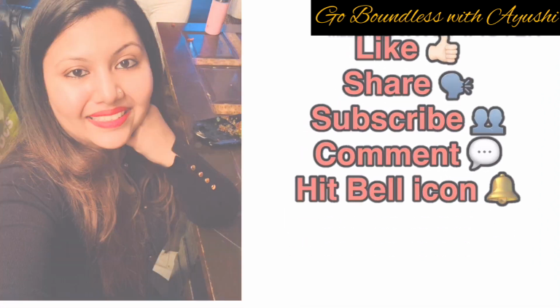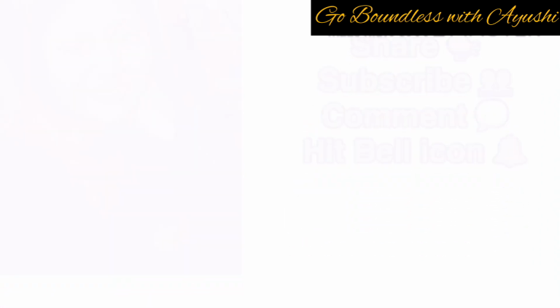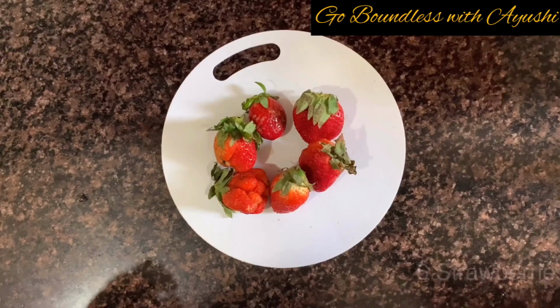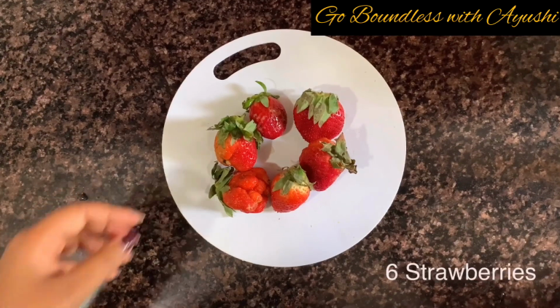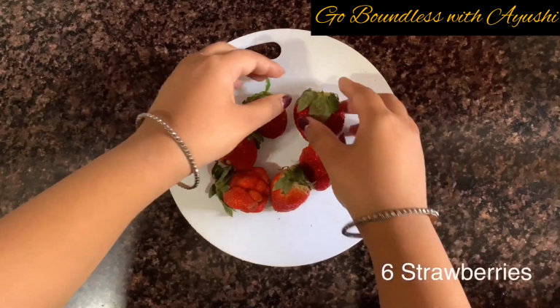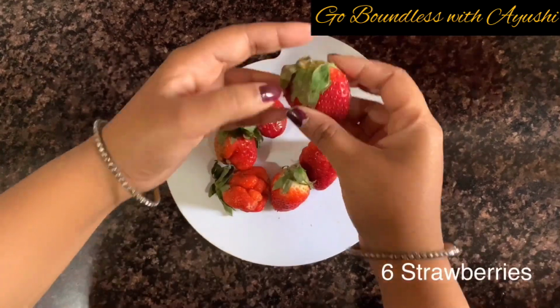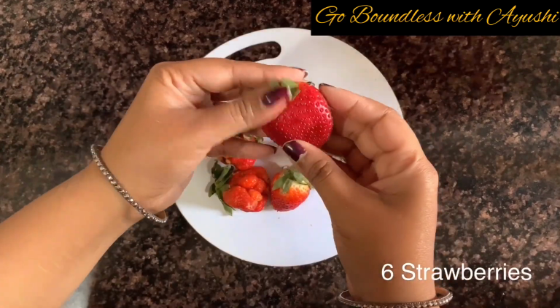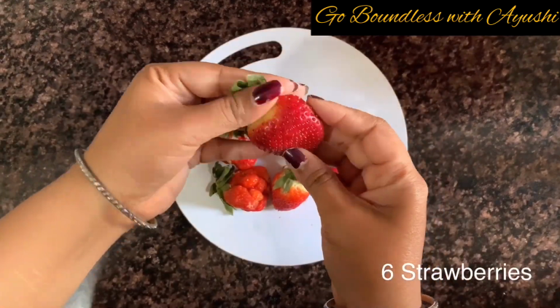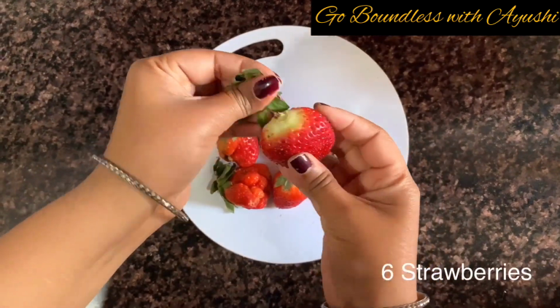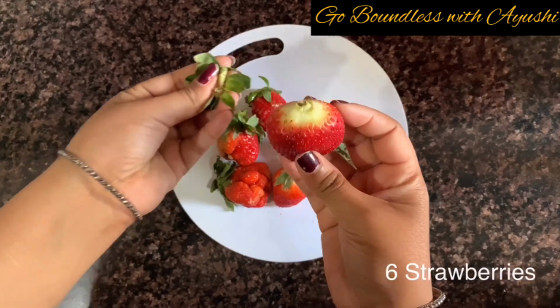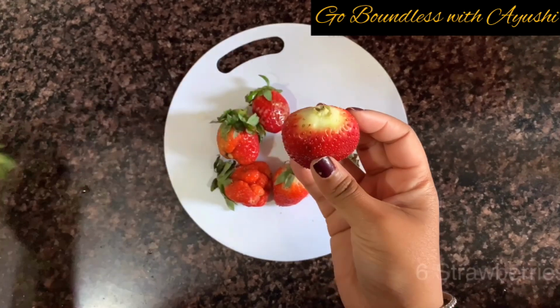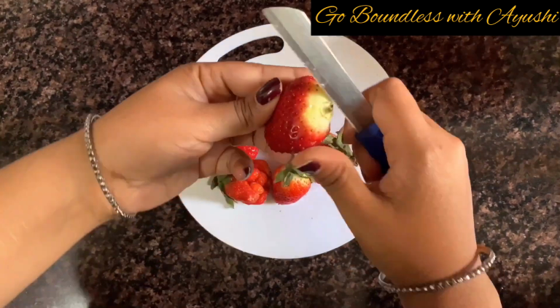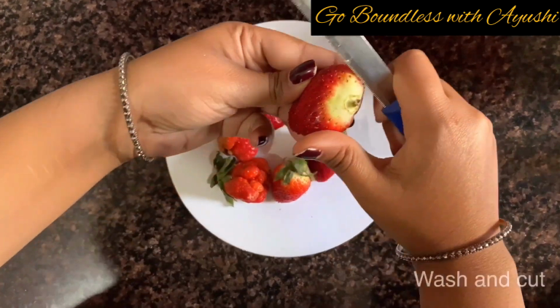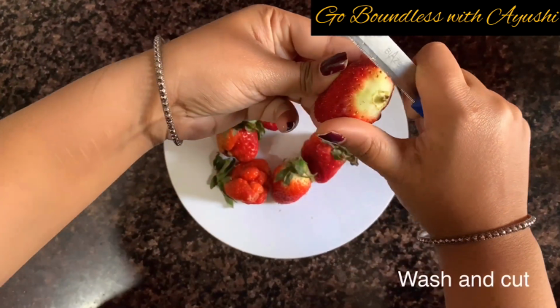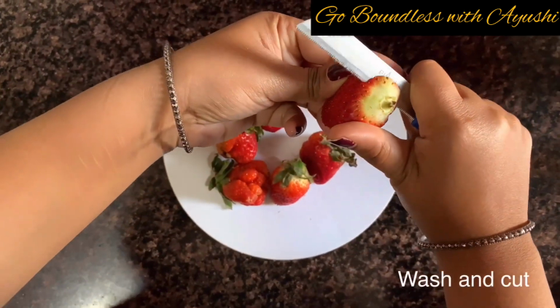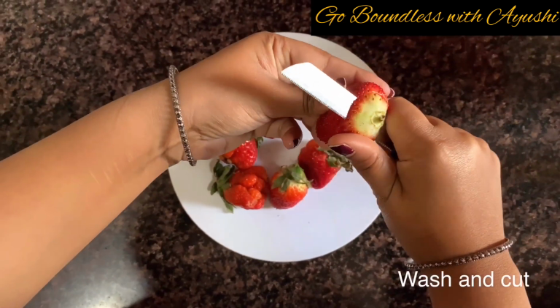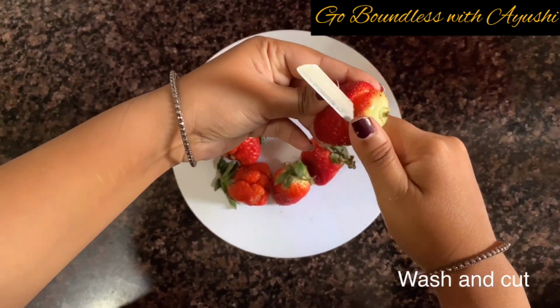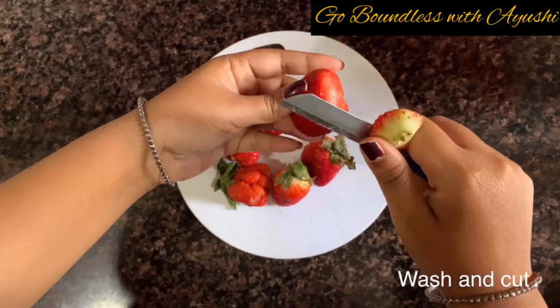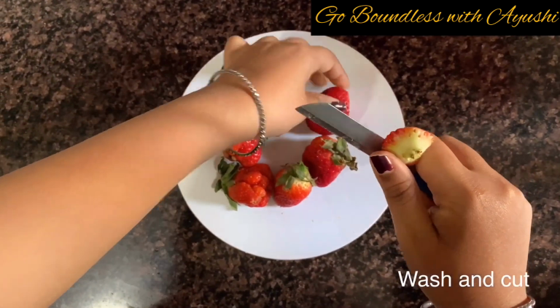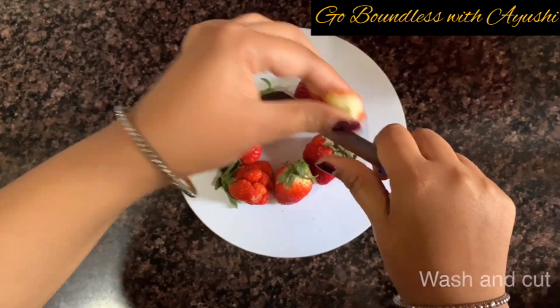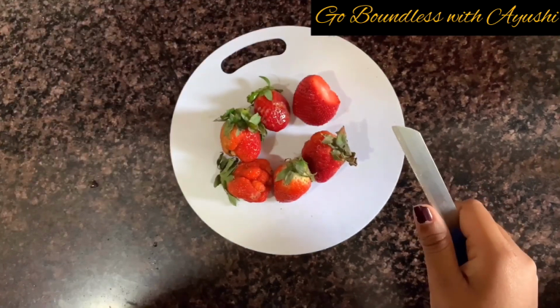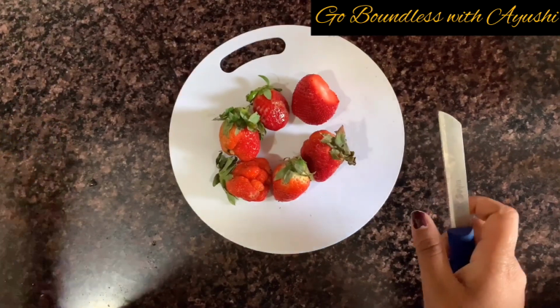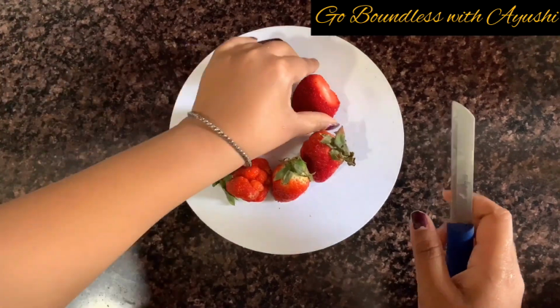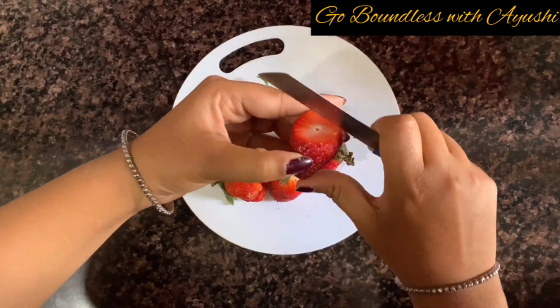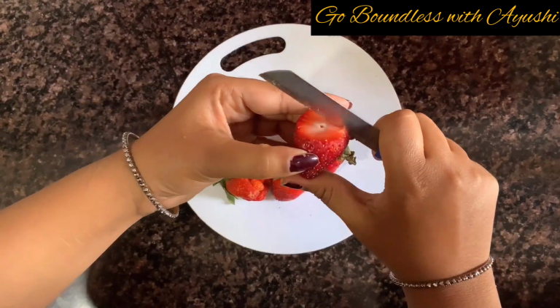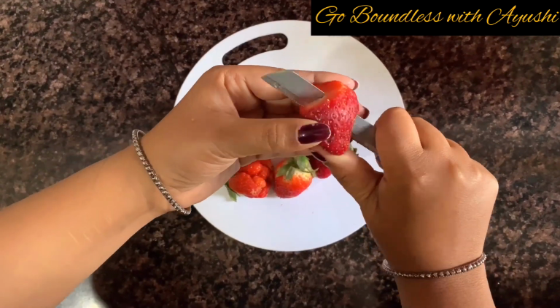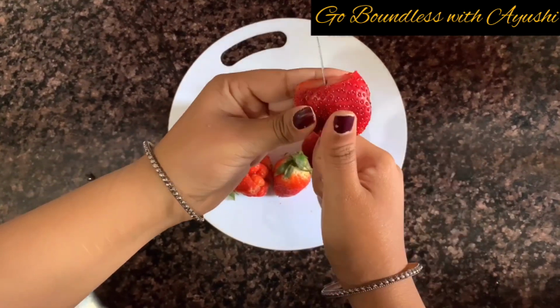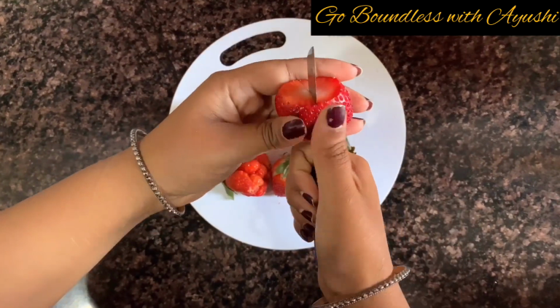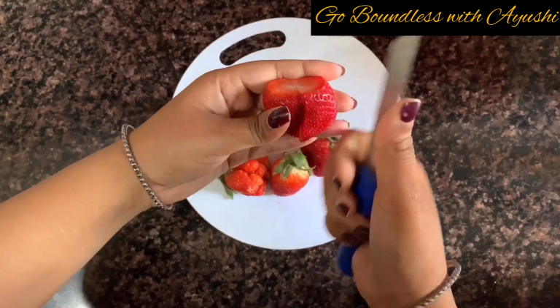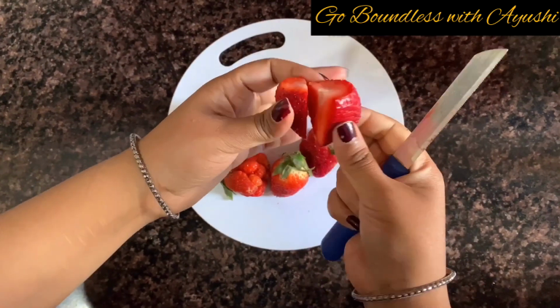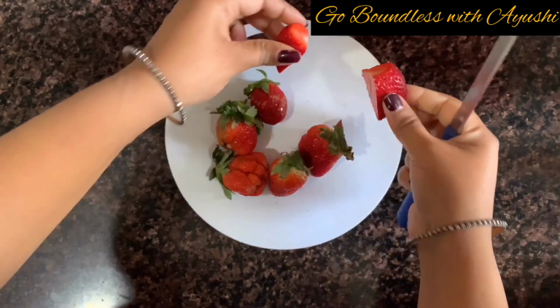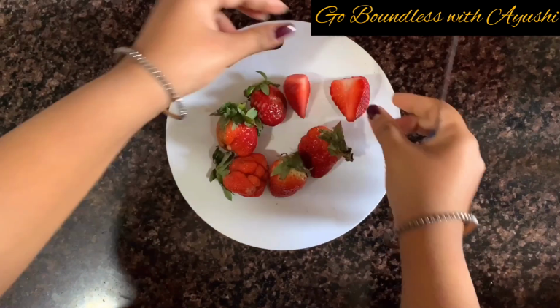We will take 6 strawberries and wash them properly and remove the top. Then we will cut them in two parts — it is not necessary to chop them finely, because ultimately we have to blend it.